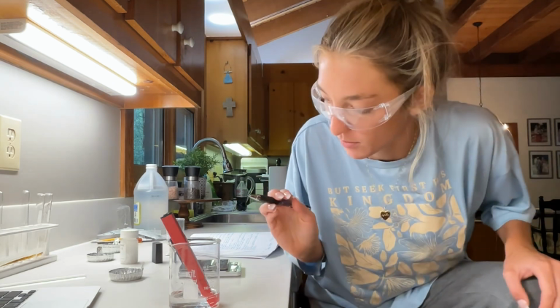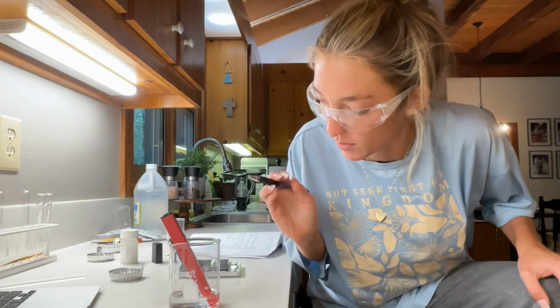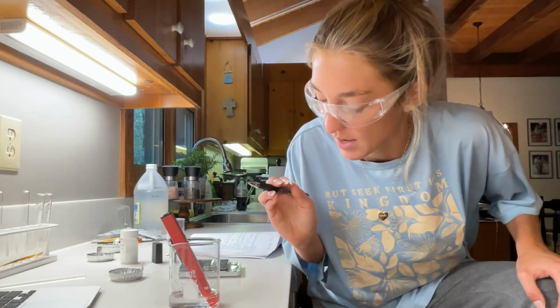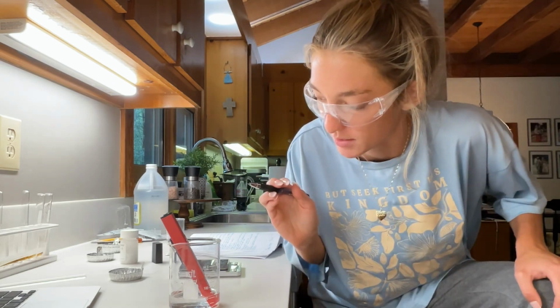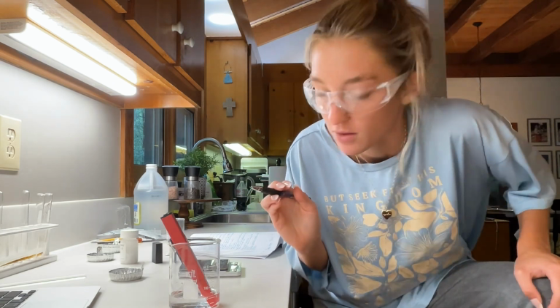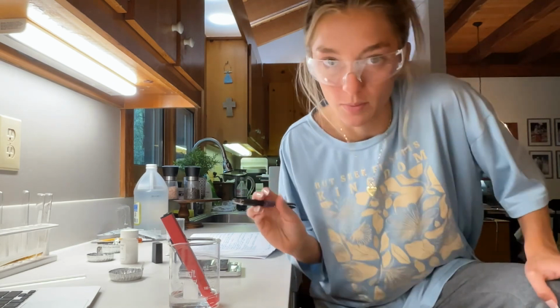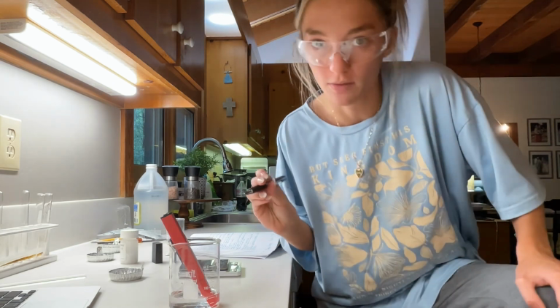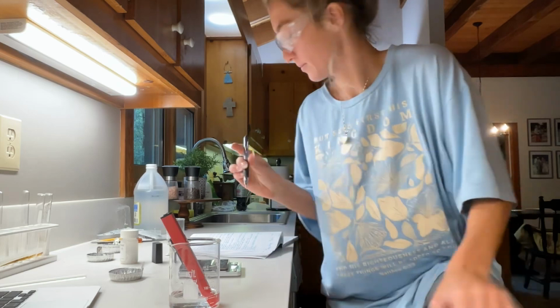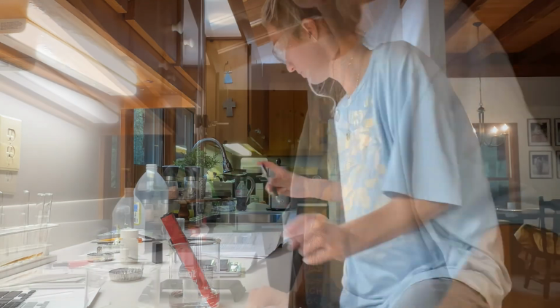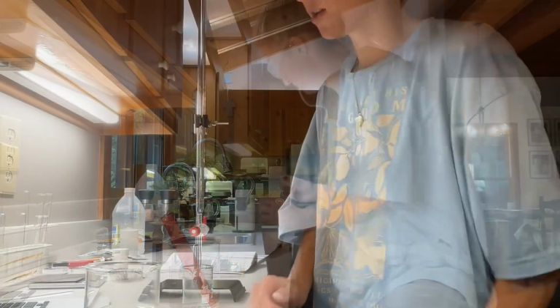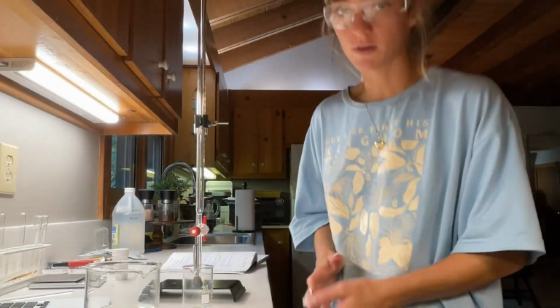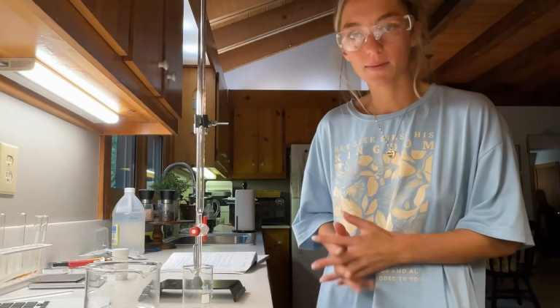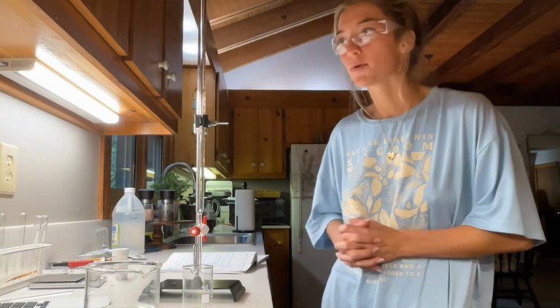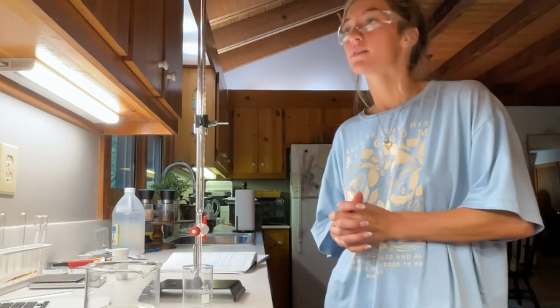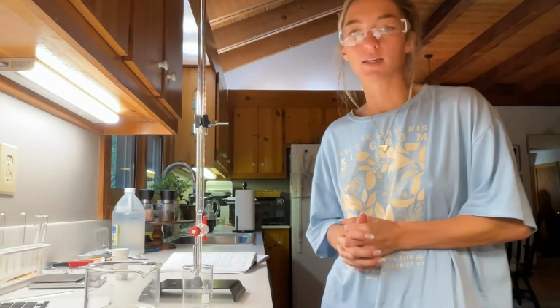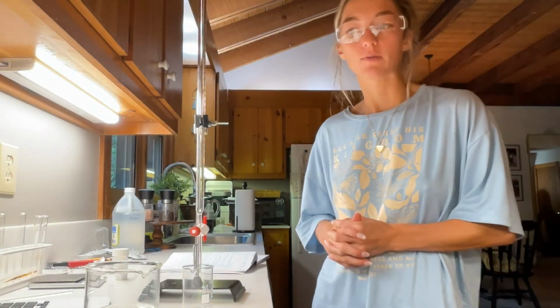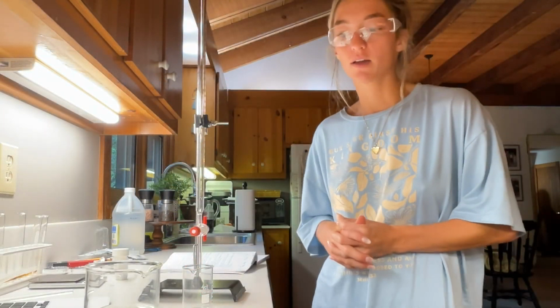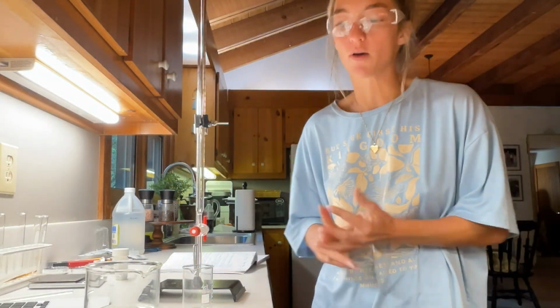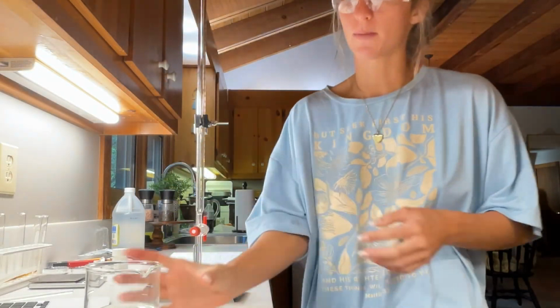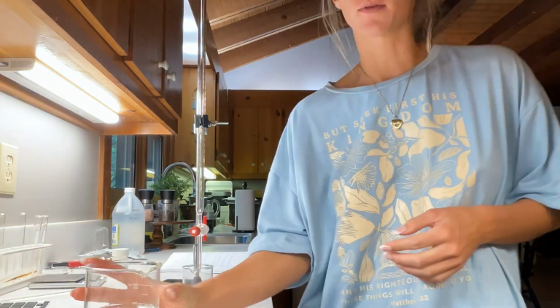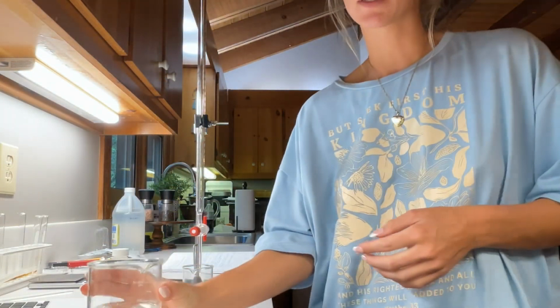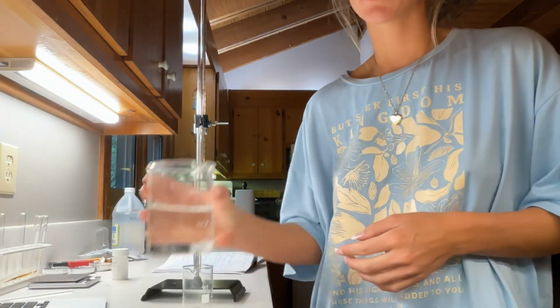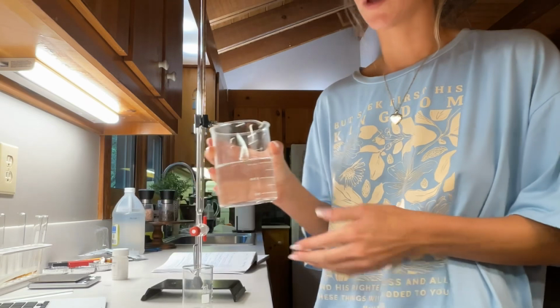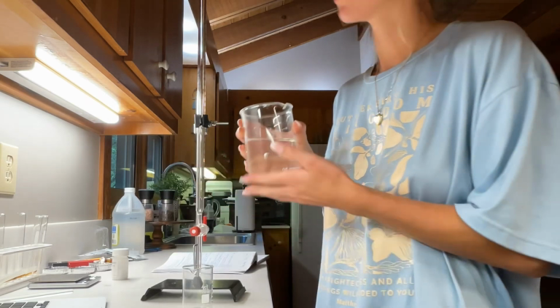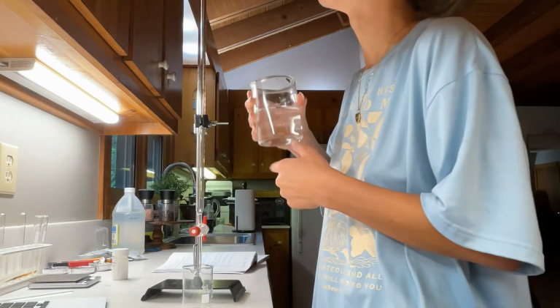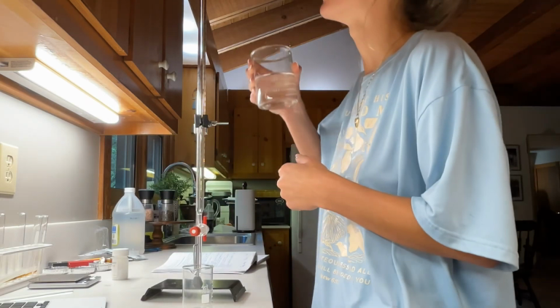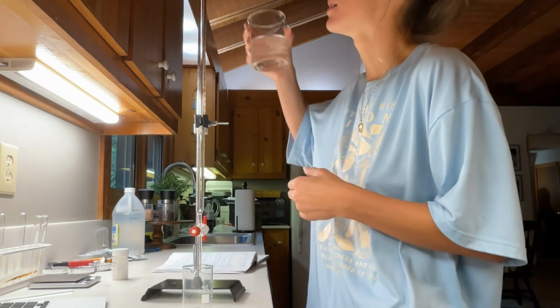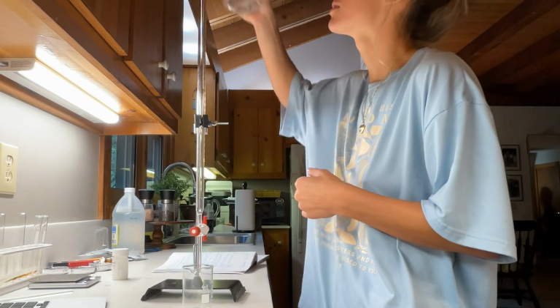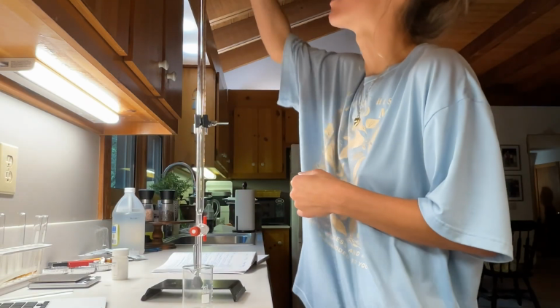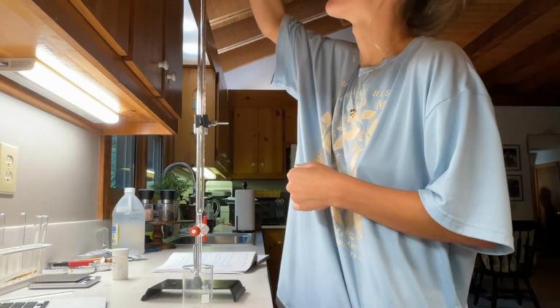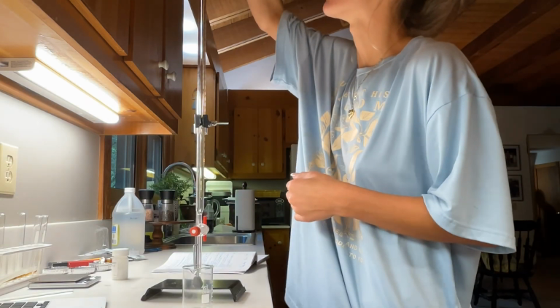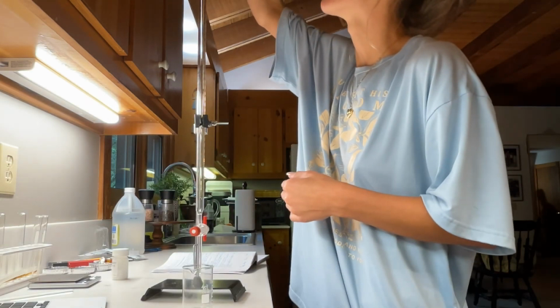My pH meter is one below what it should be, so I'm going to record that as 3.3. Now that my burette is clean and ready to go, I'm going to rinse it with 2 milliliters of my titrant.